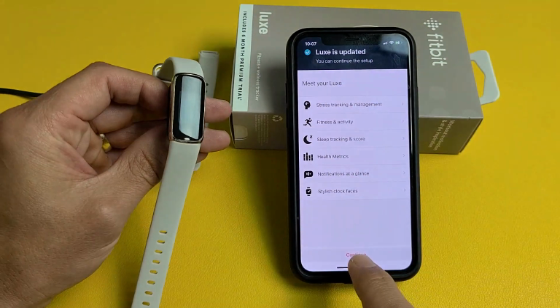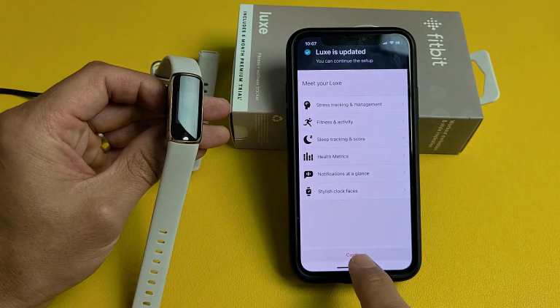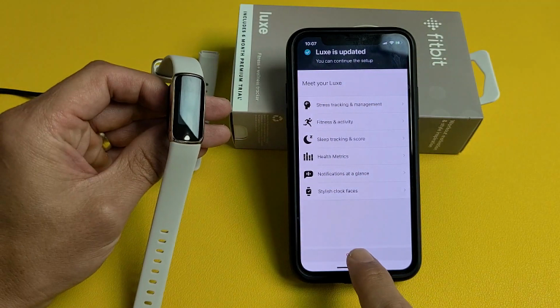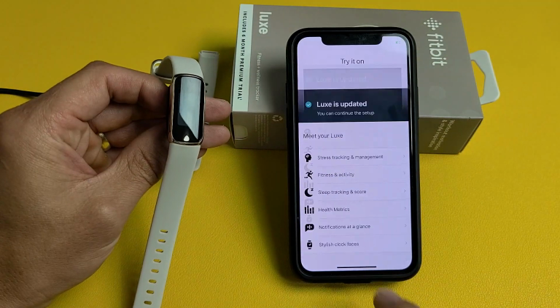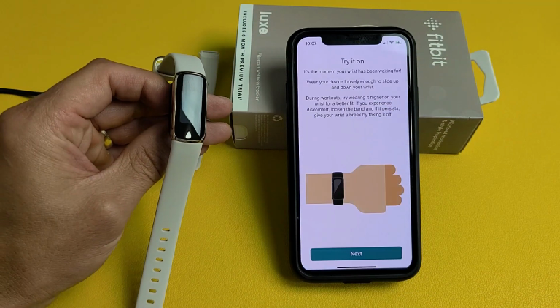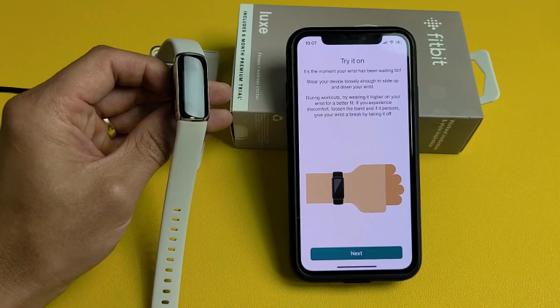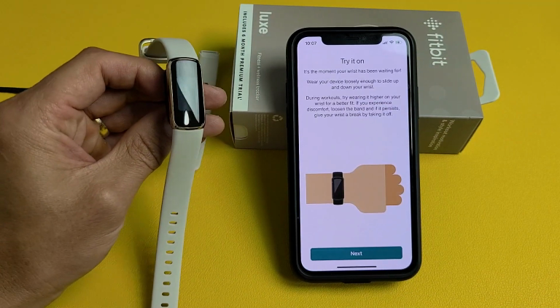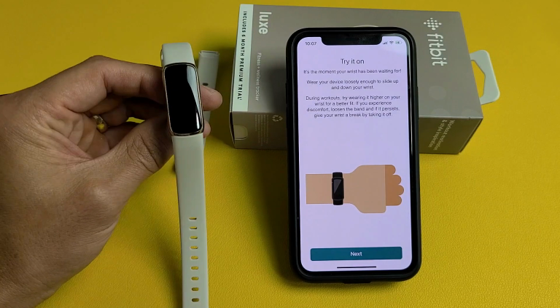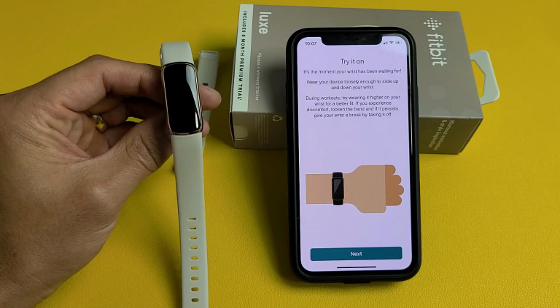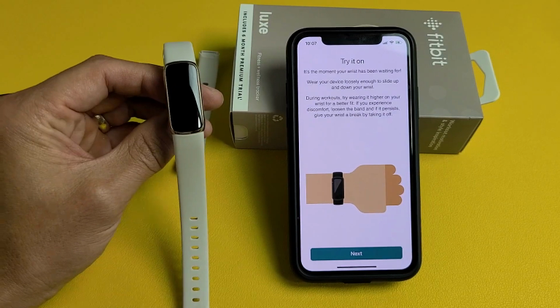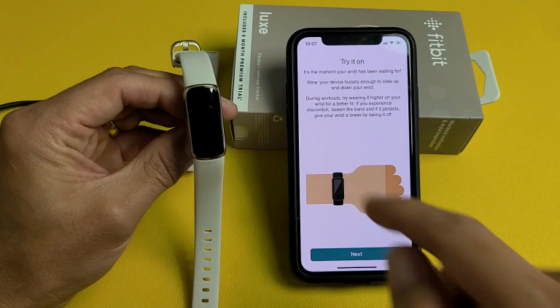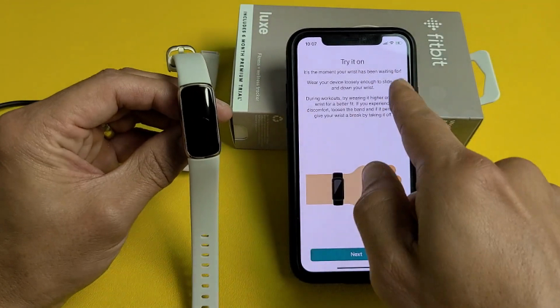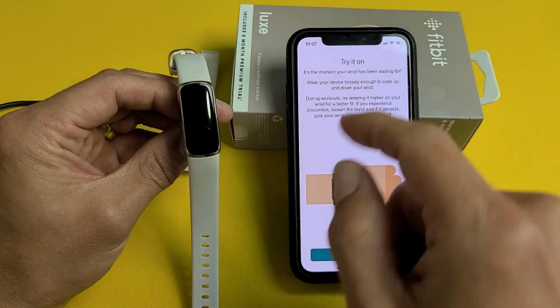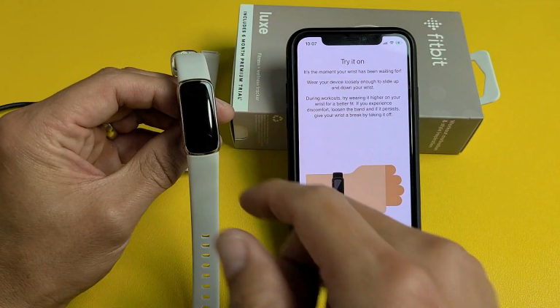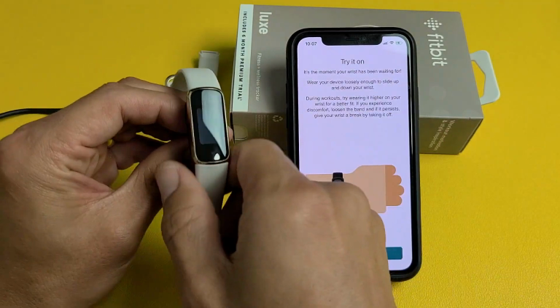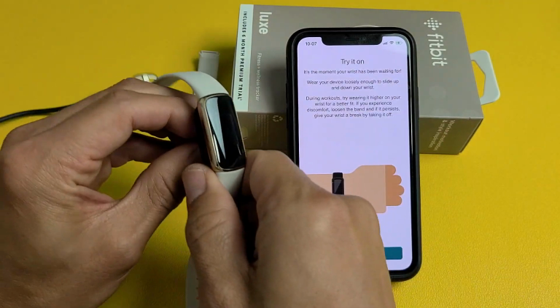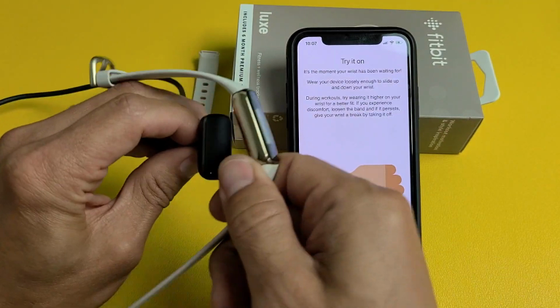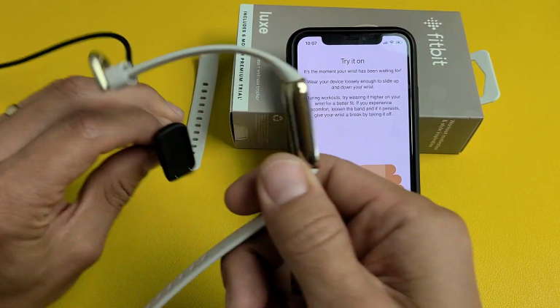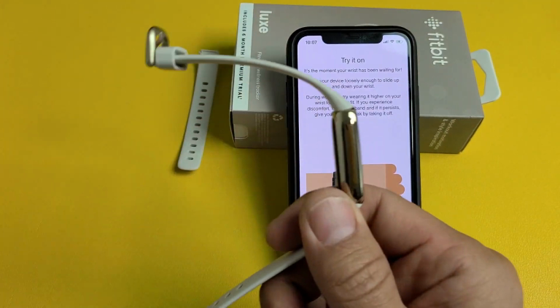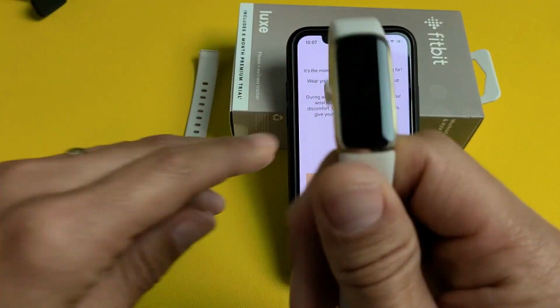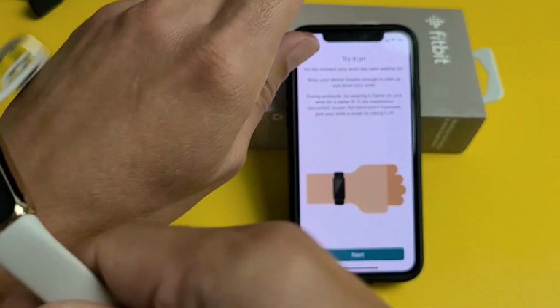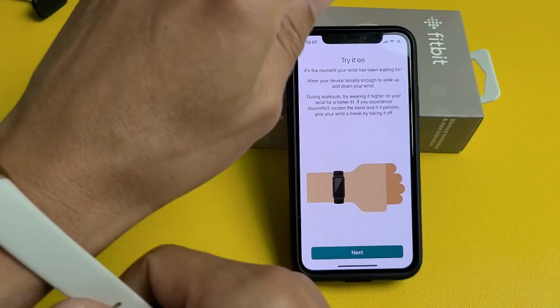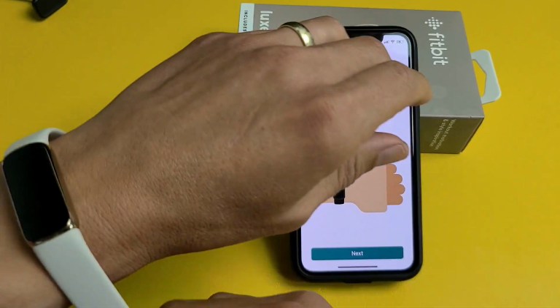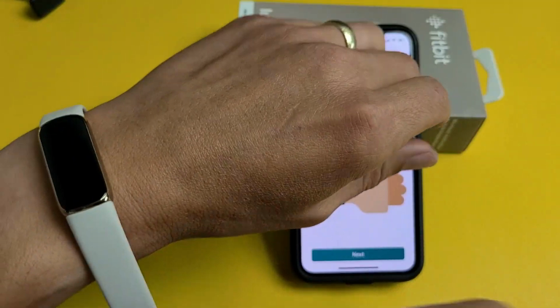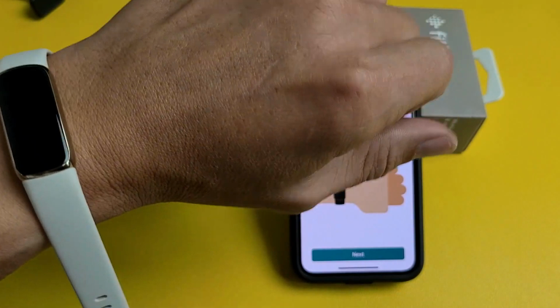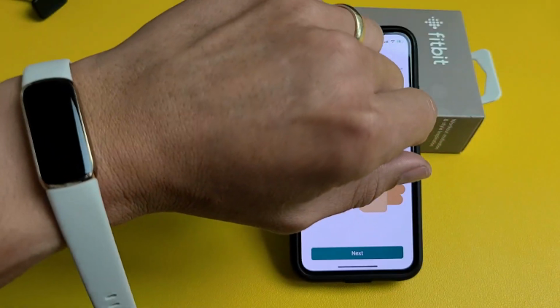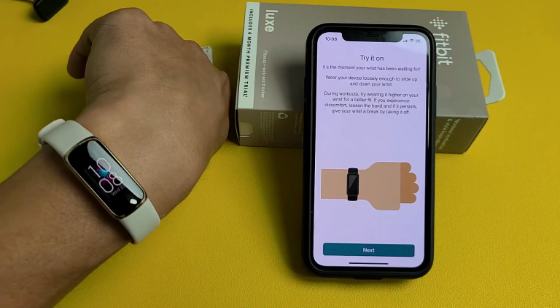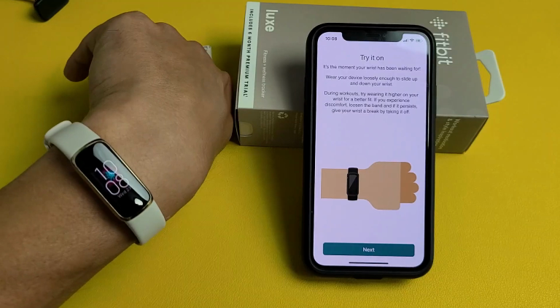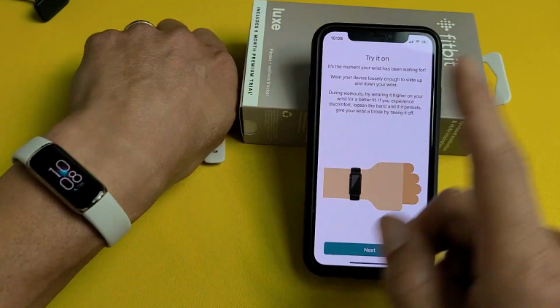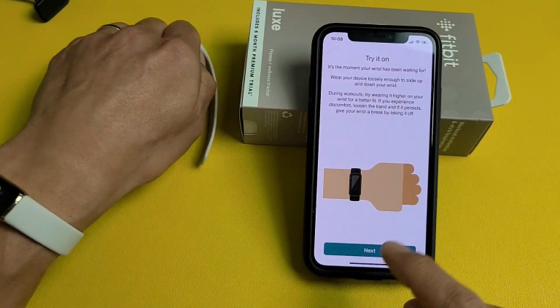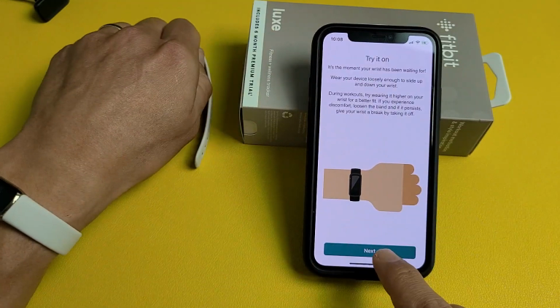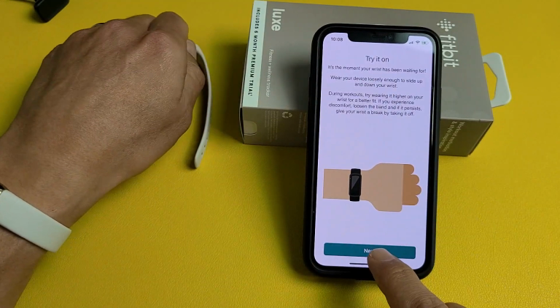From here it says to go ahead and try it on, so unplug the tracker and put it on your wrist. Then tap on Next.